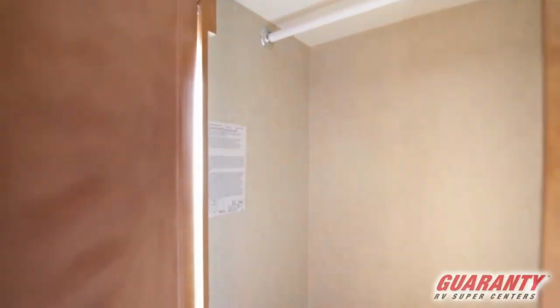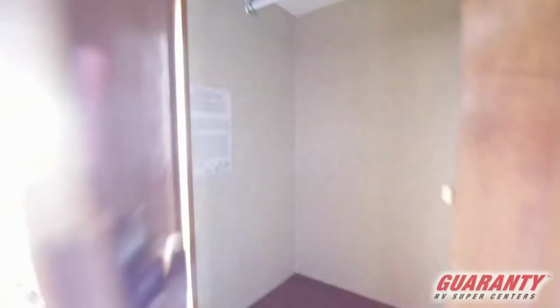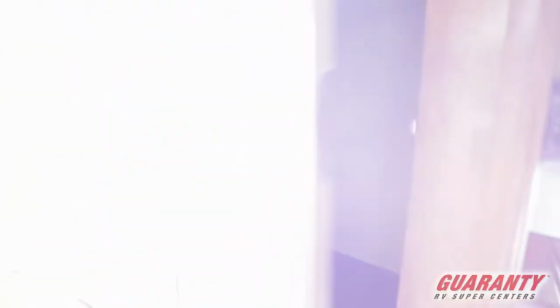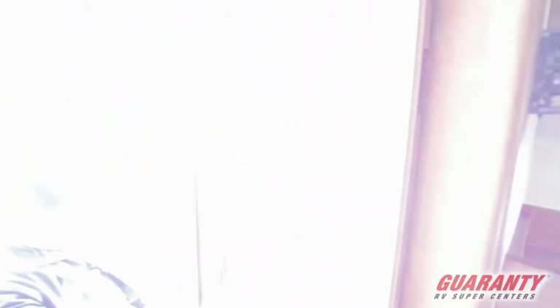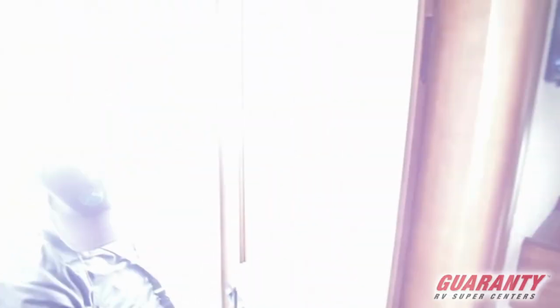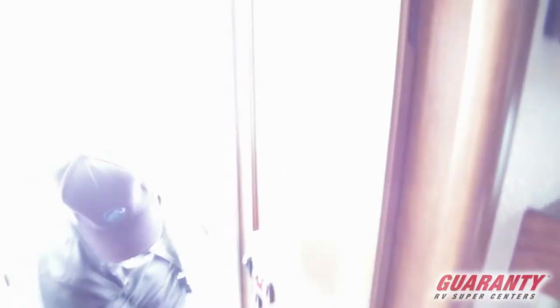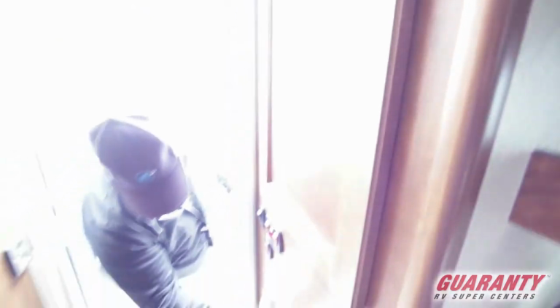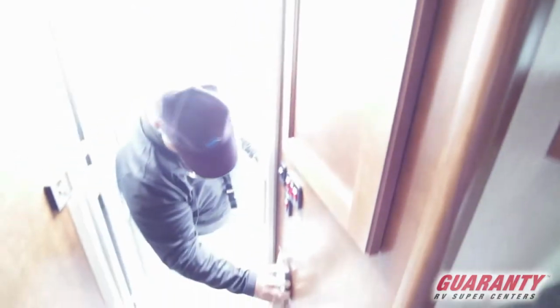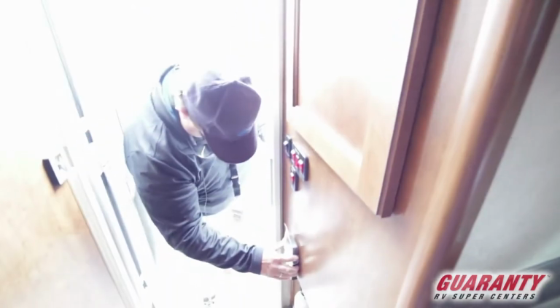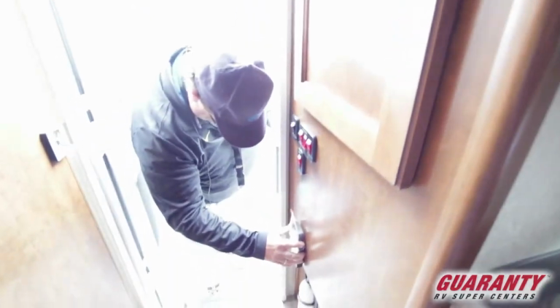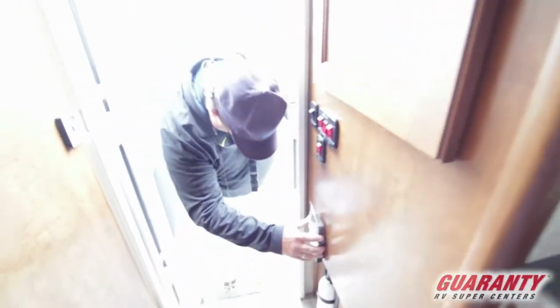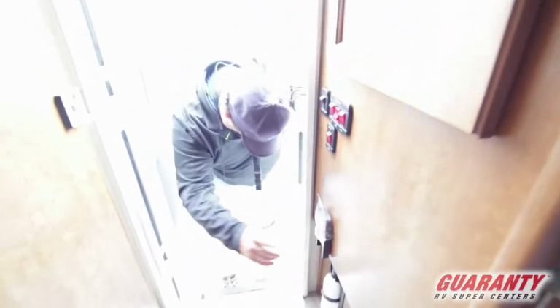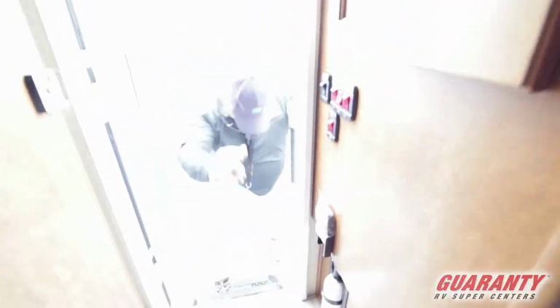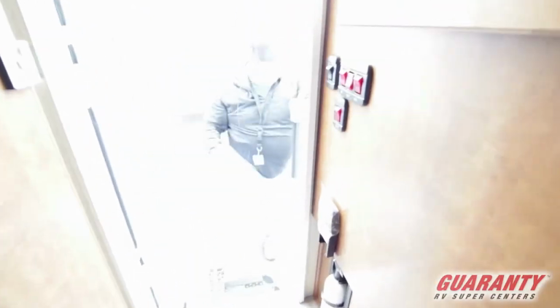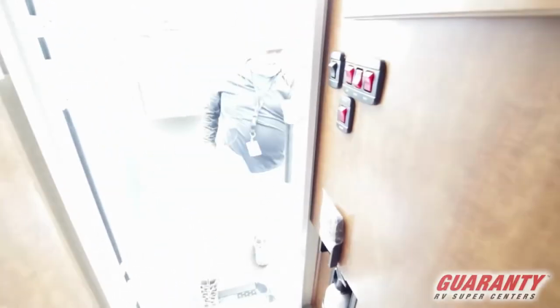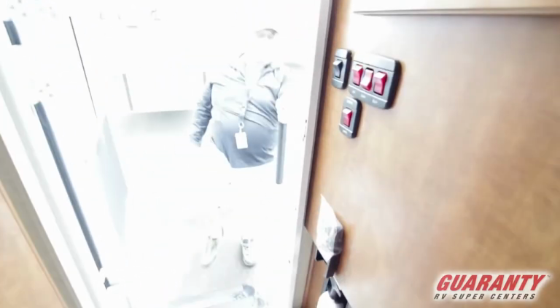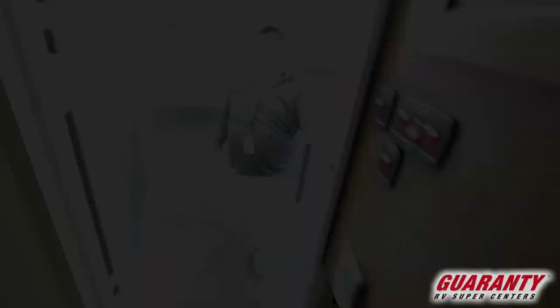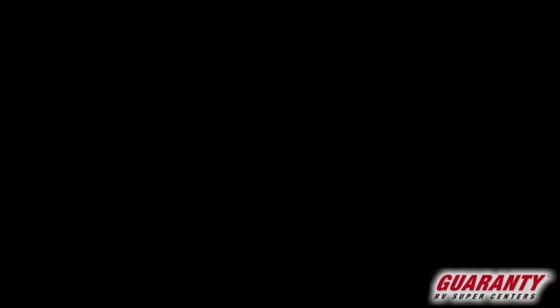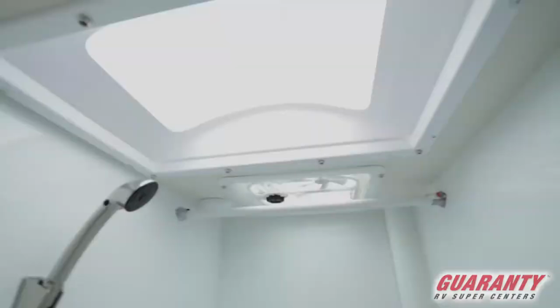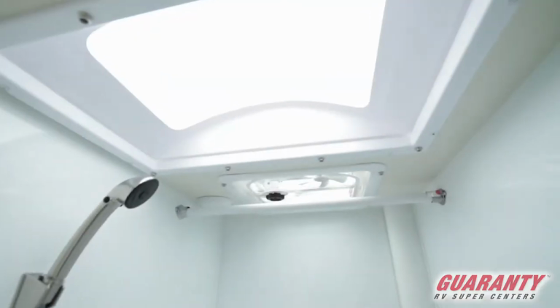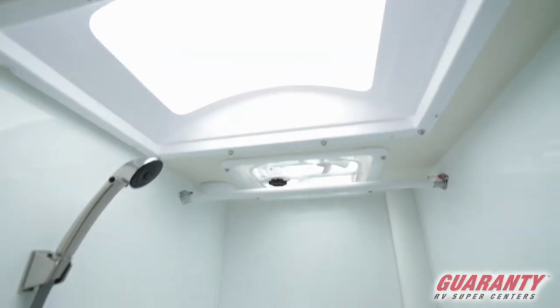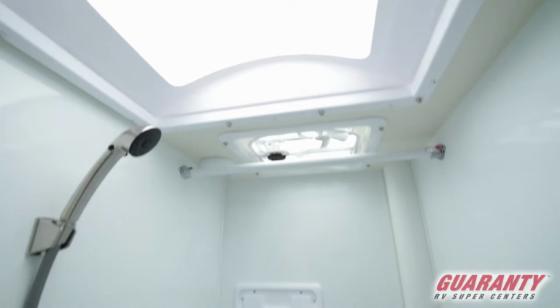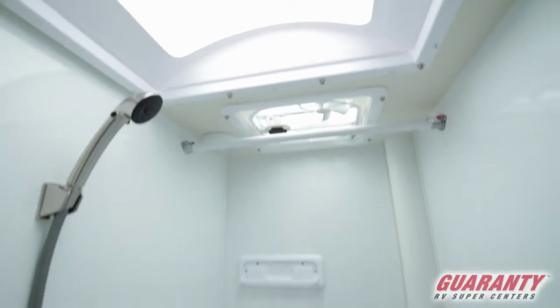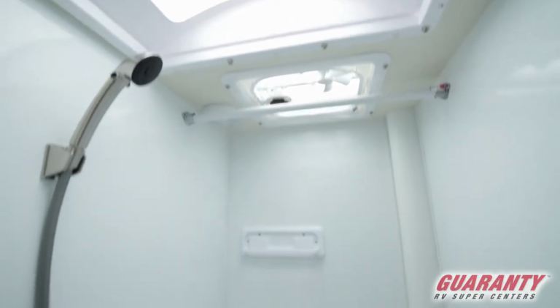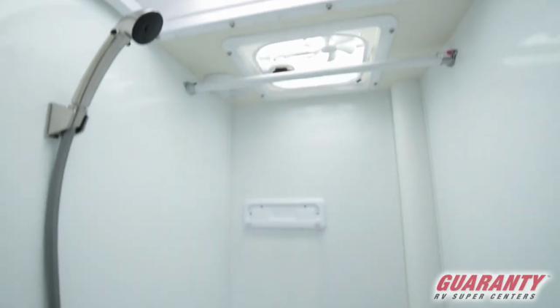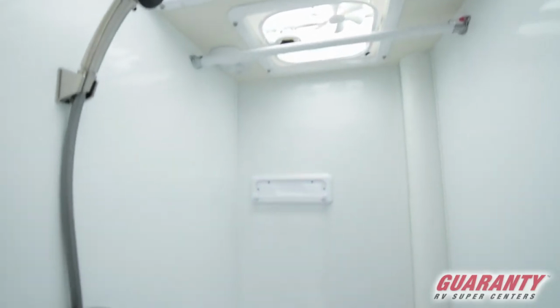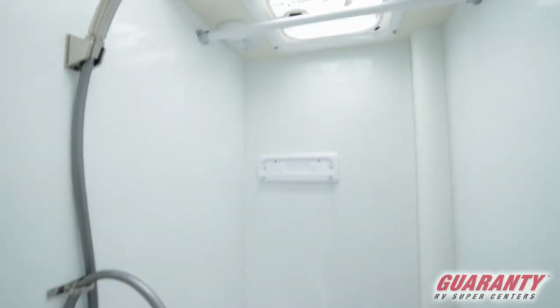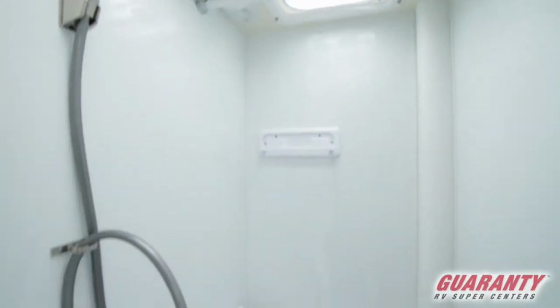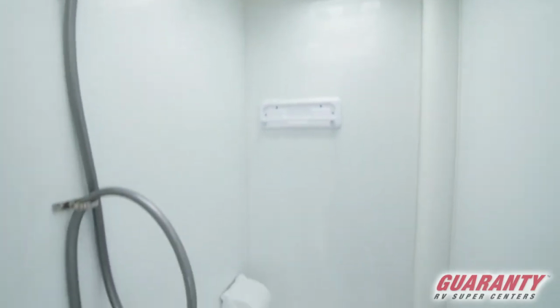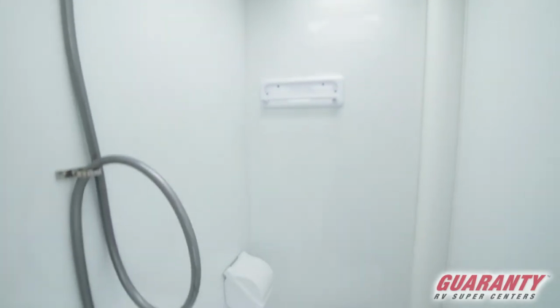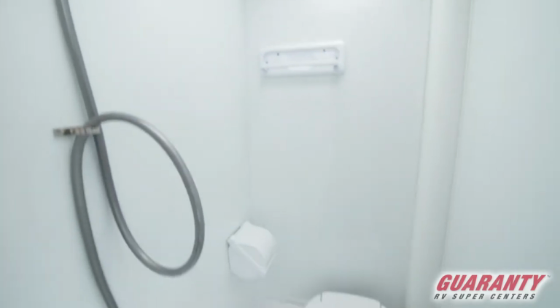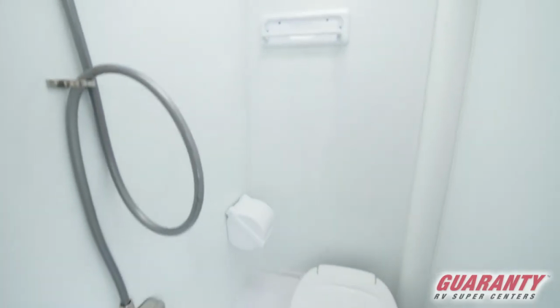You hang all your clothes in there. Here's your remotes for your jacks. Skylight above us, so you got a lot of headroom in there if you're tall.